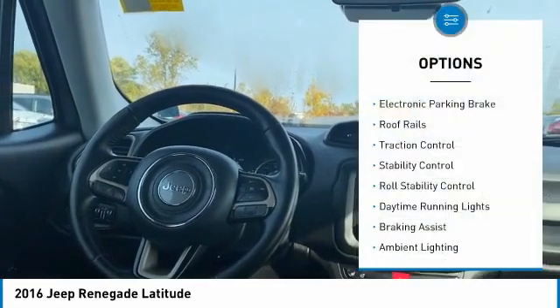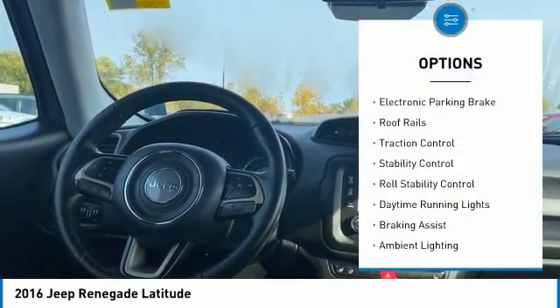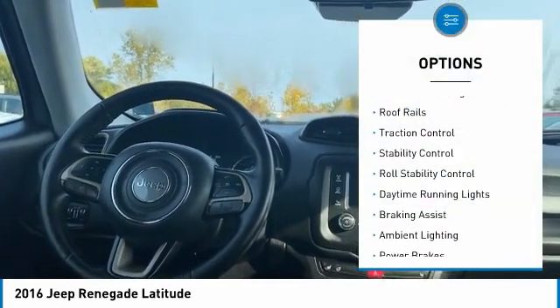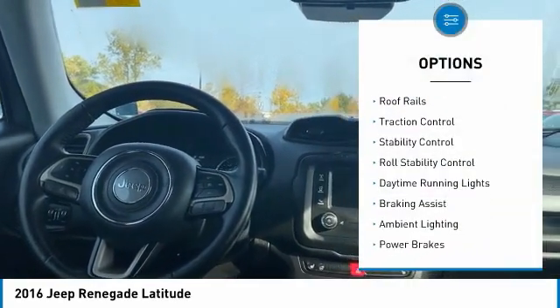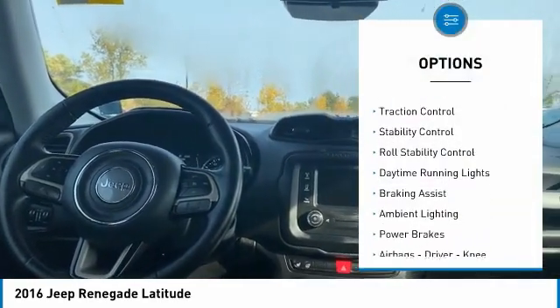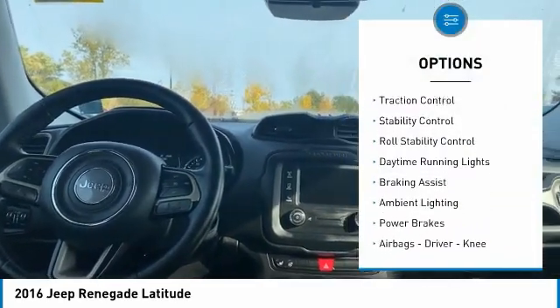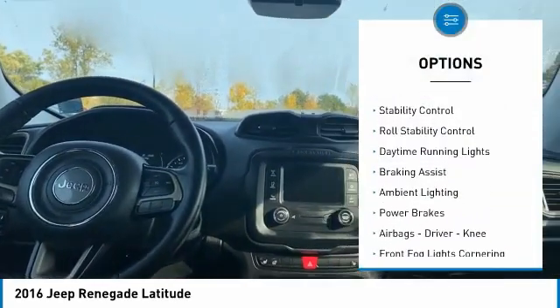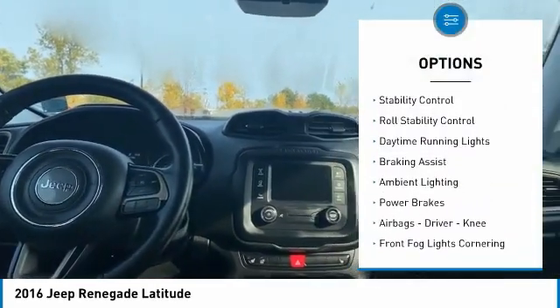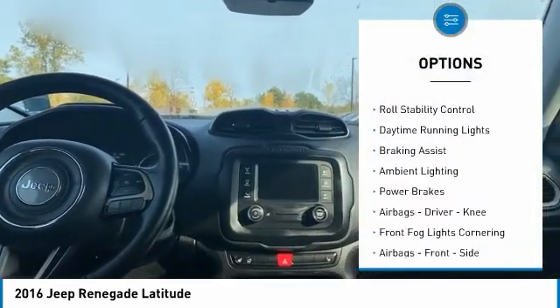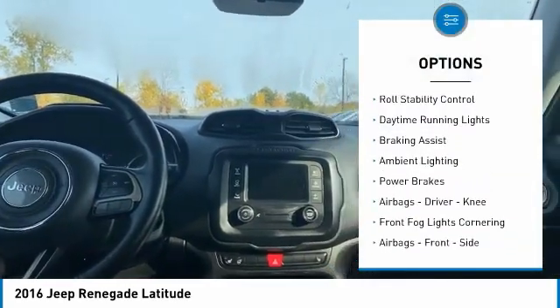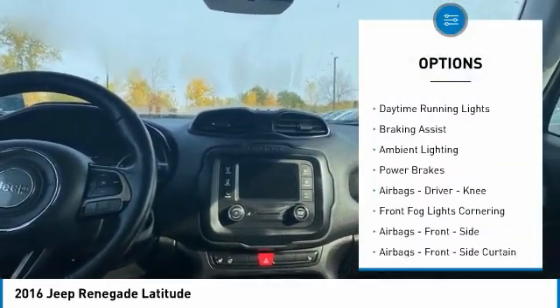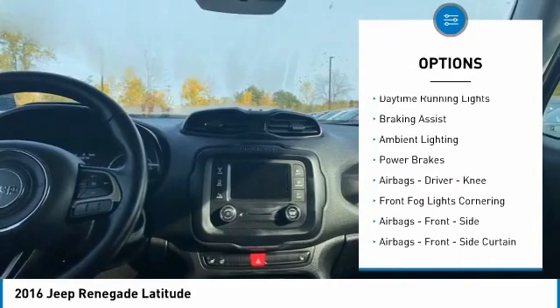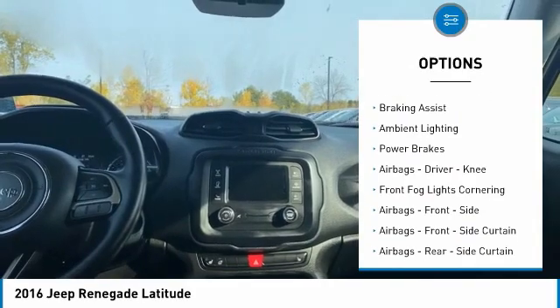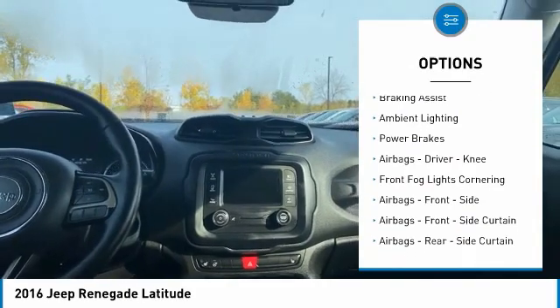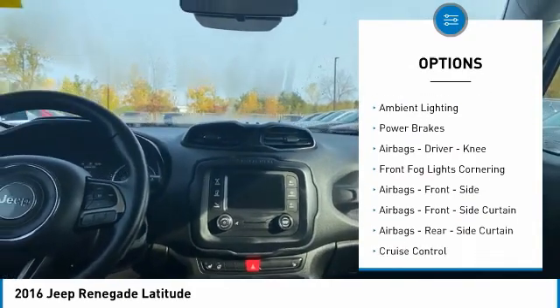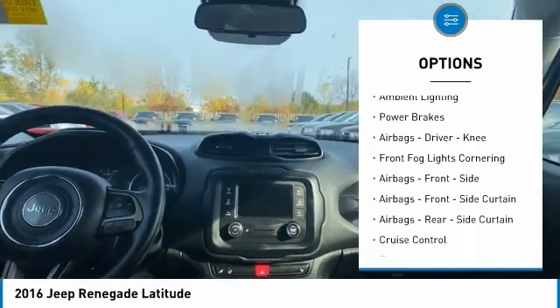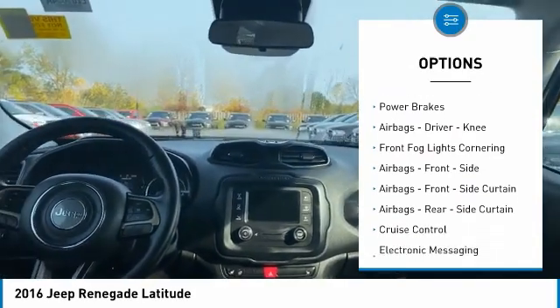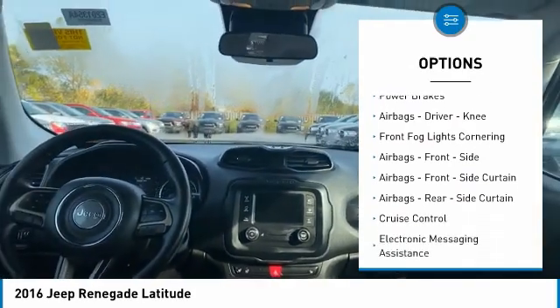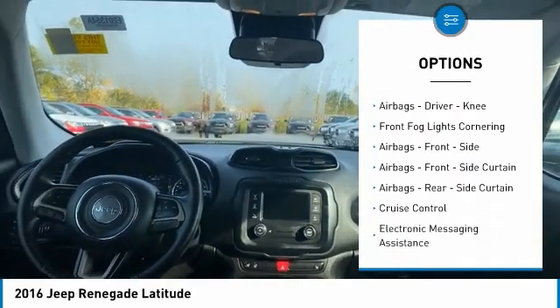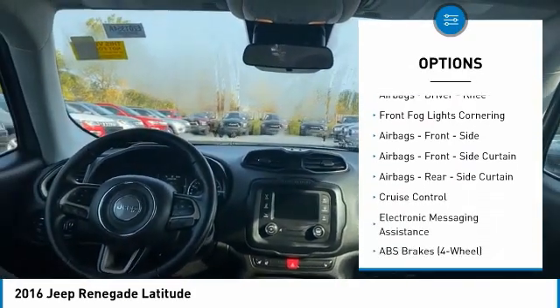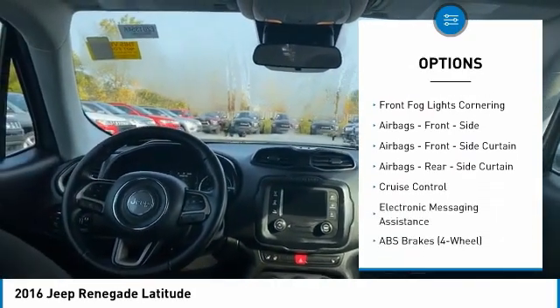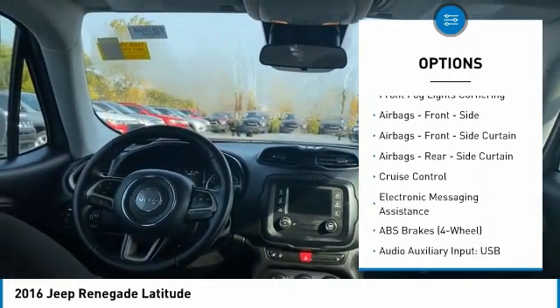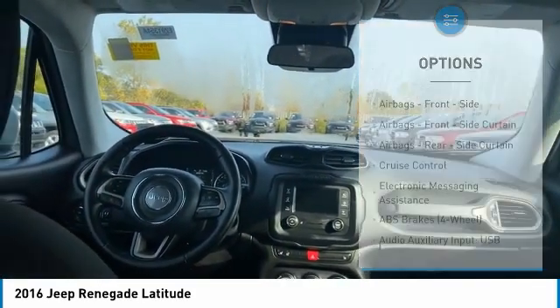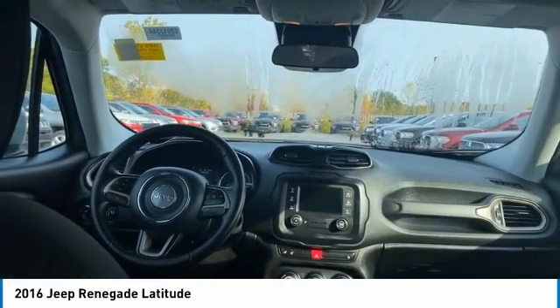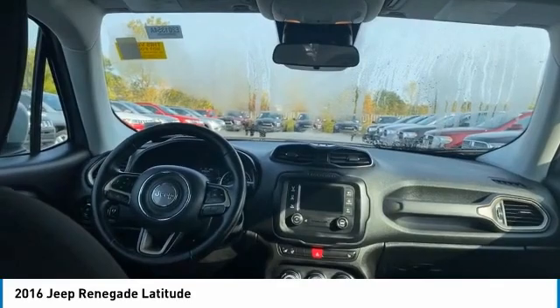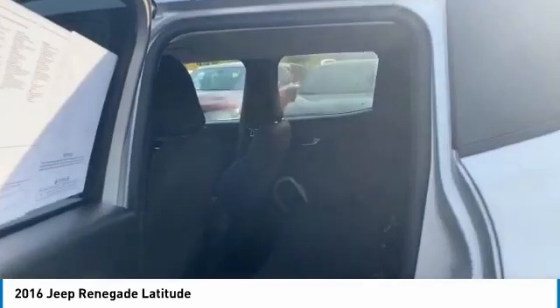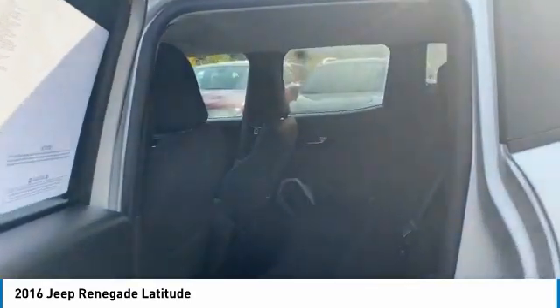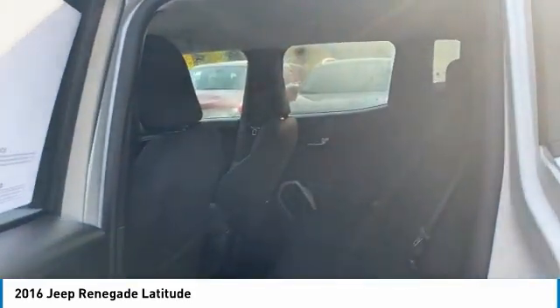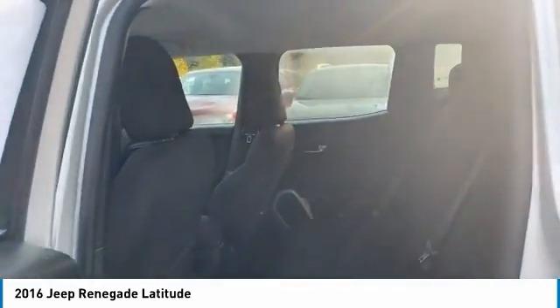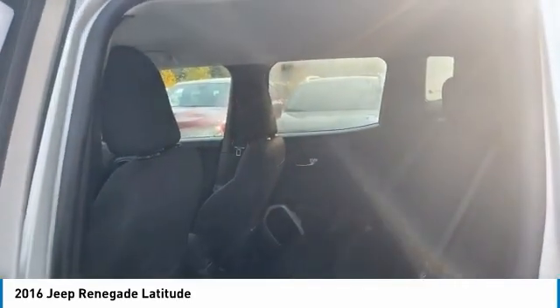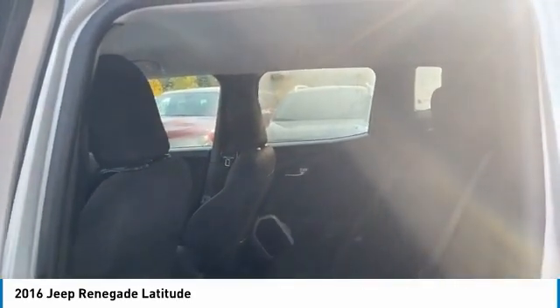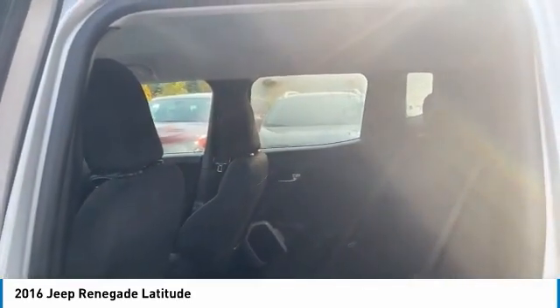Electronic parking brake, roof rails, traction control, stability control, roll stability control, daytime running lights, braking assist, ambient lighting, power brakes, airbags, driver knee.